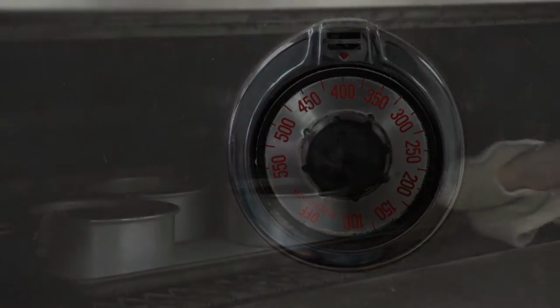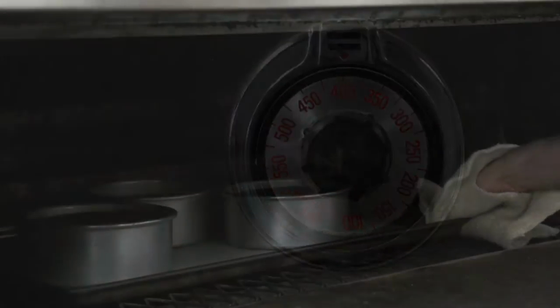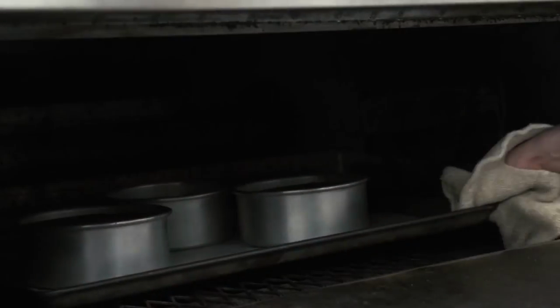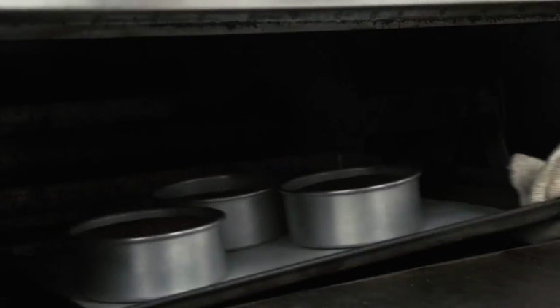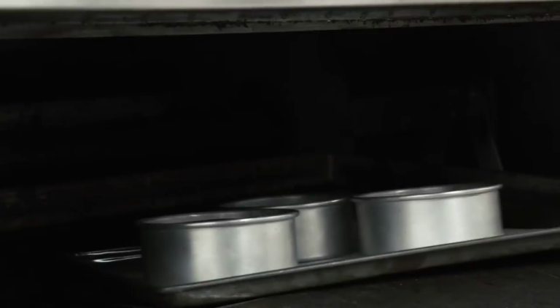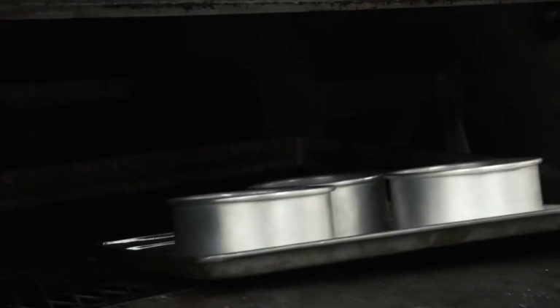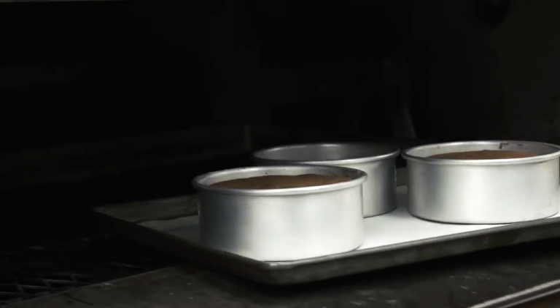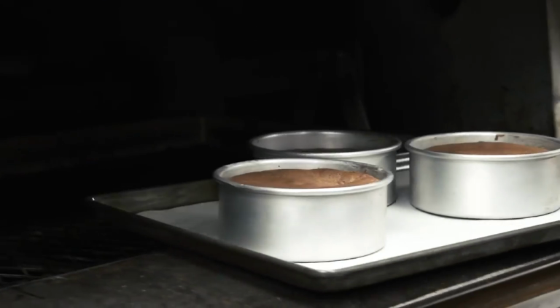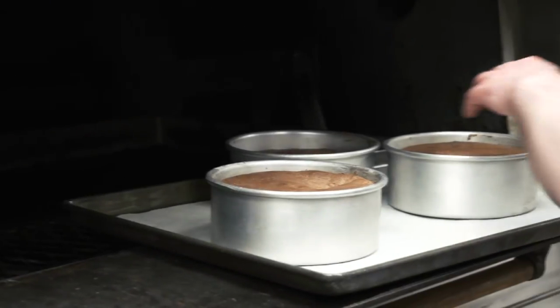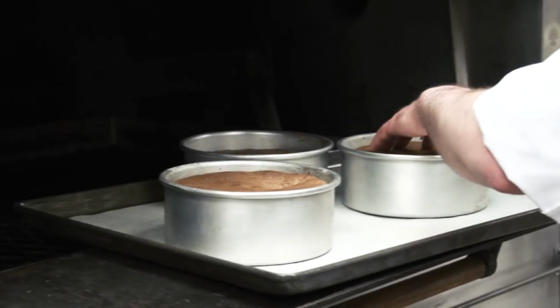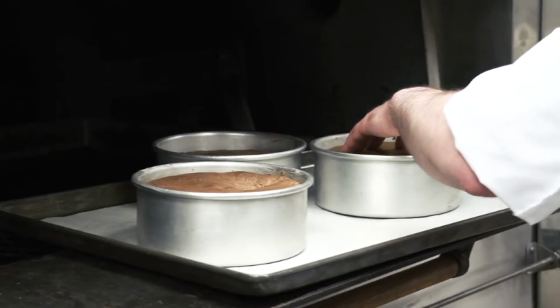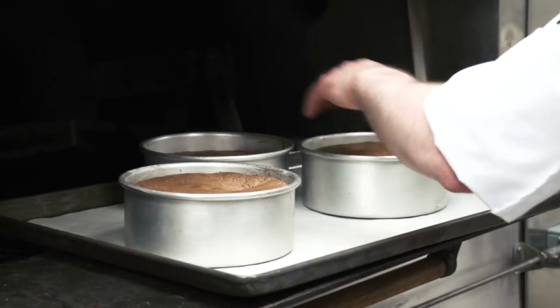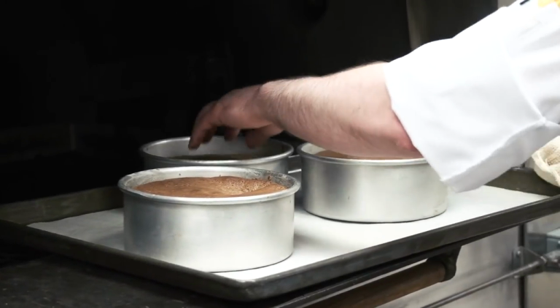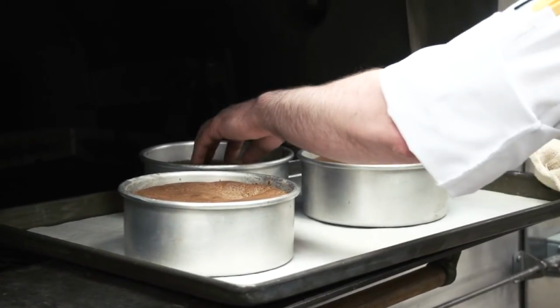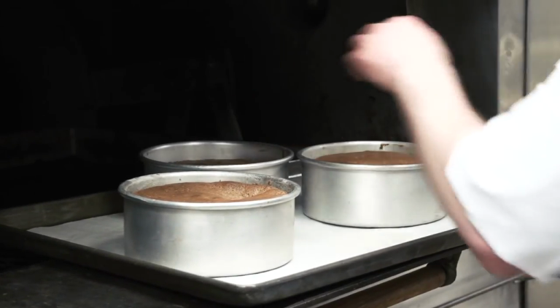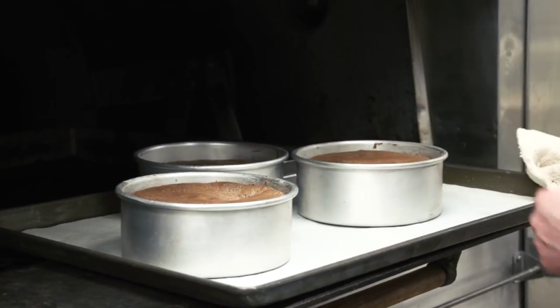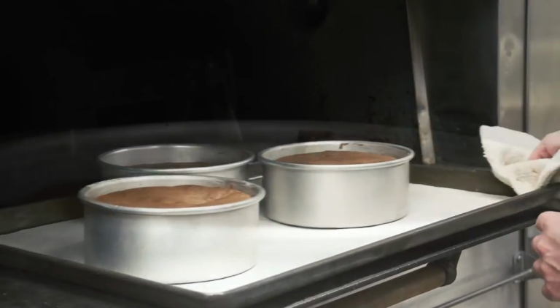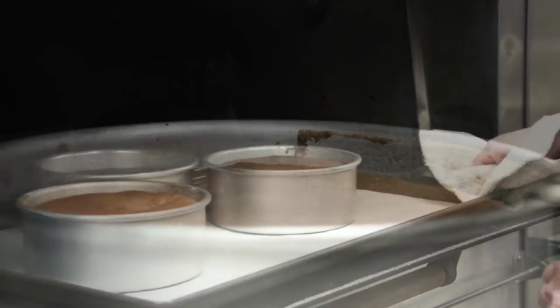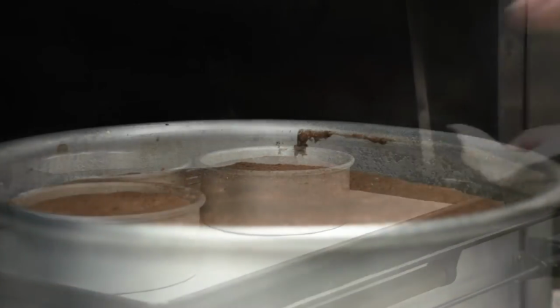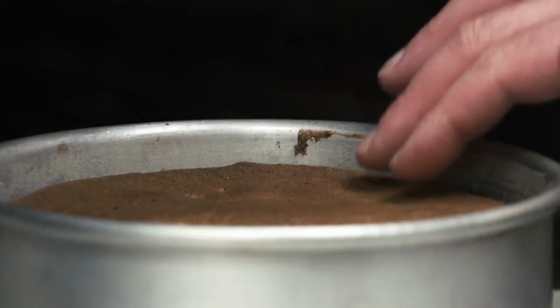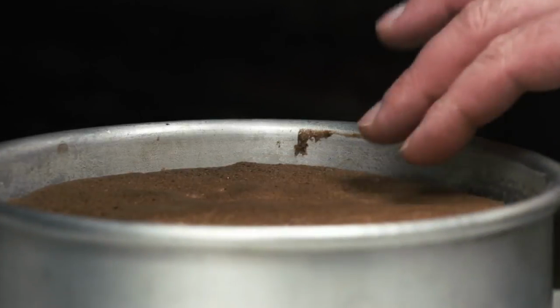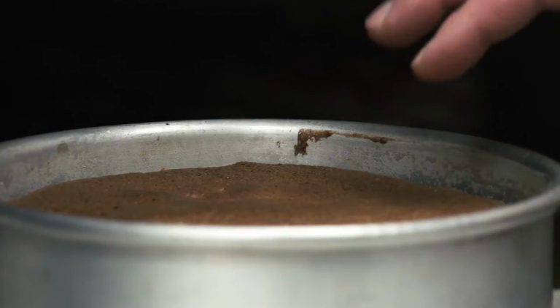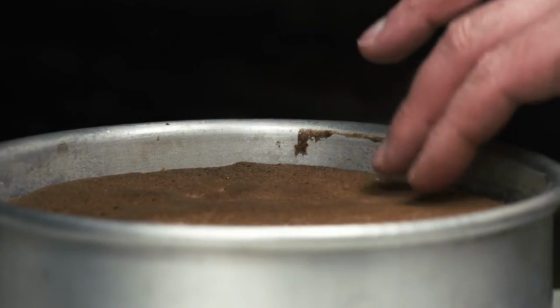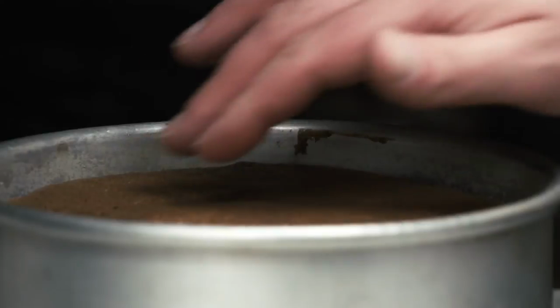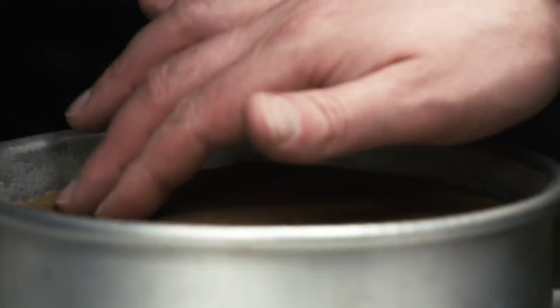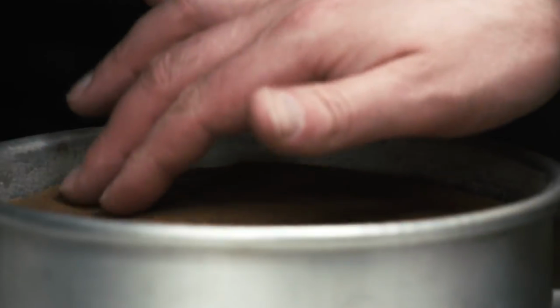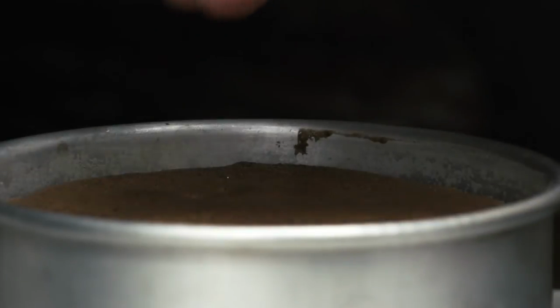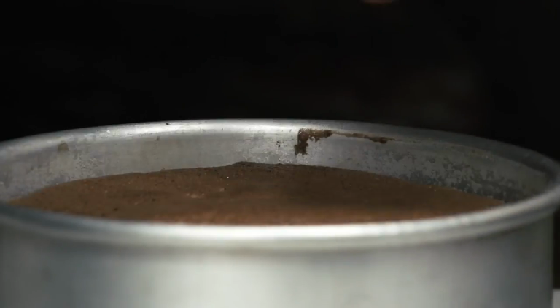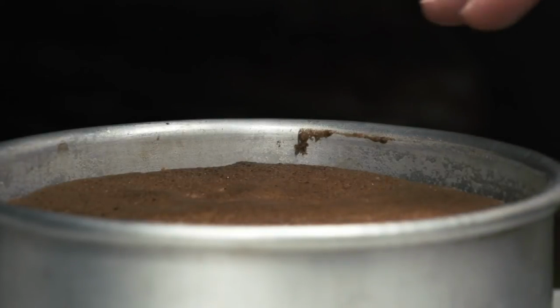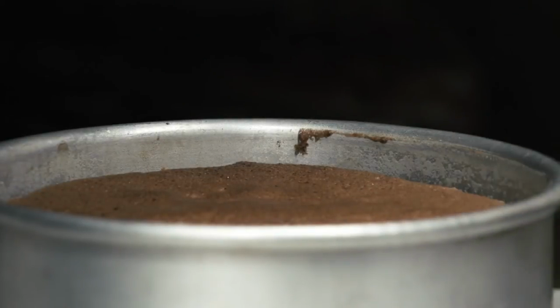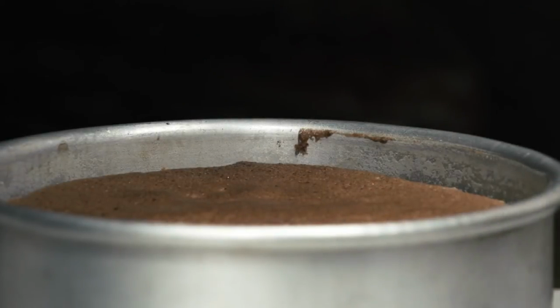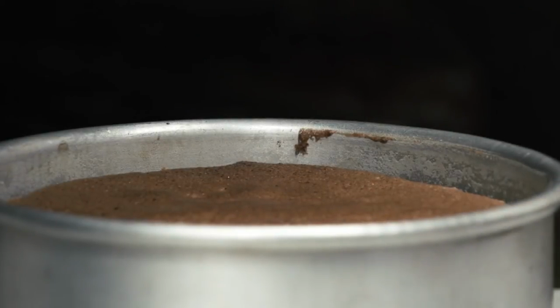To test doneness, press the center of the cake to check for firmness. A correctly baked sponge cake will spring back slightly and be golden in color.